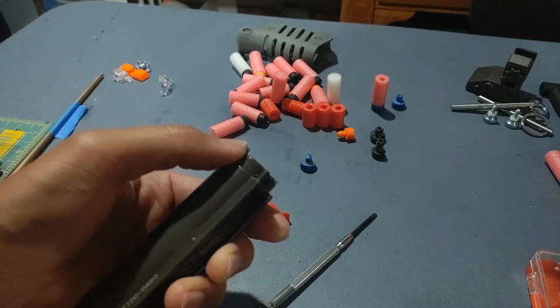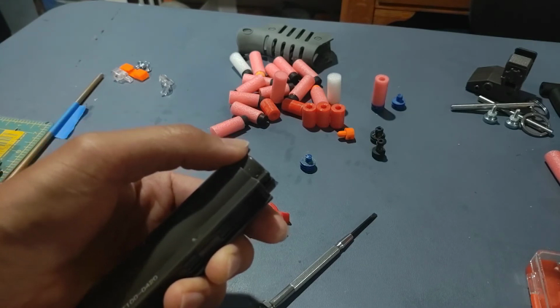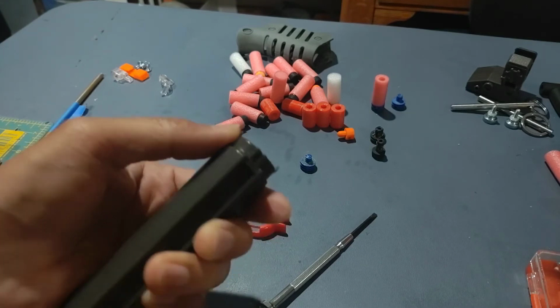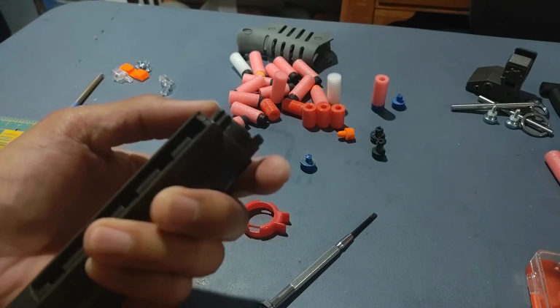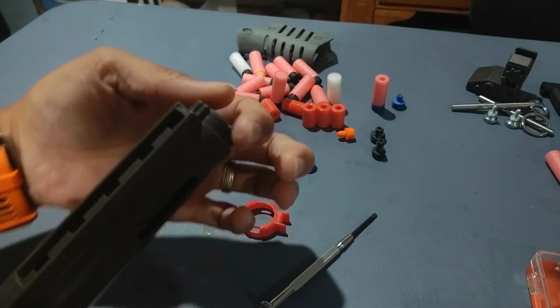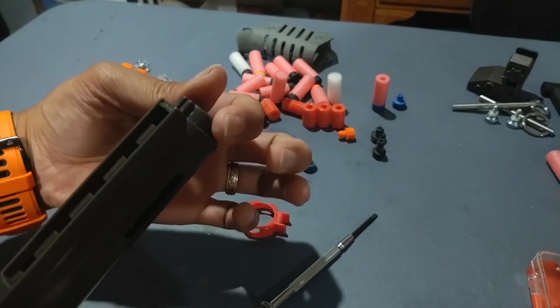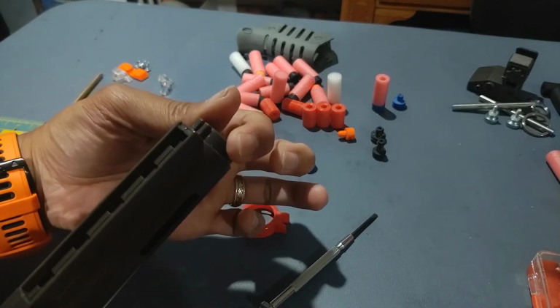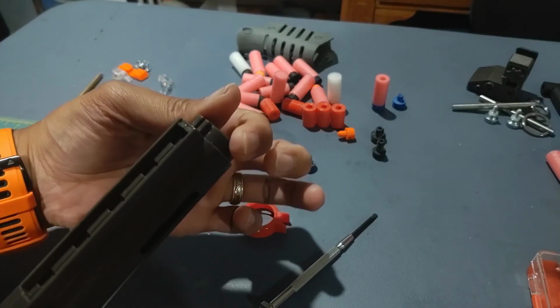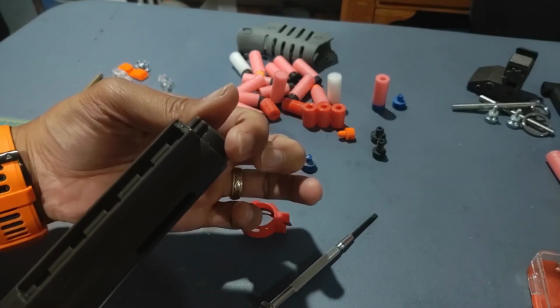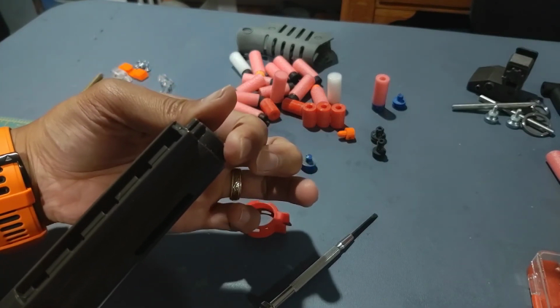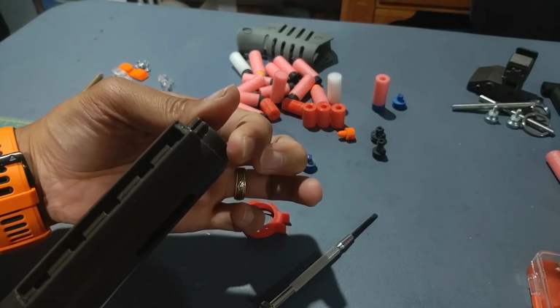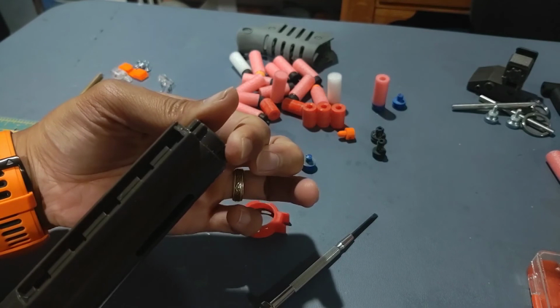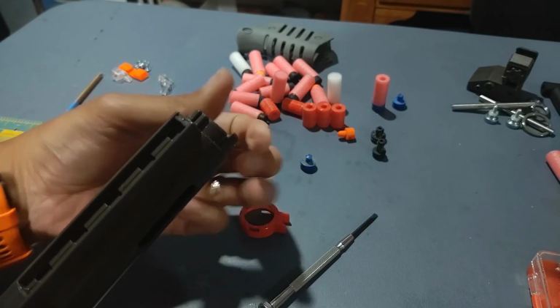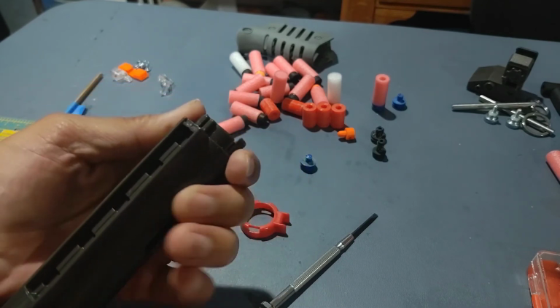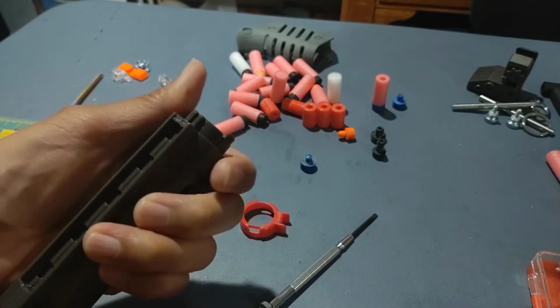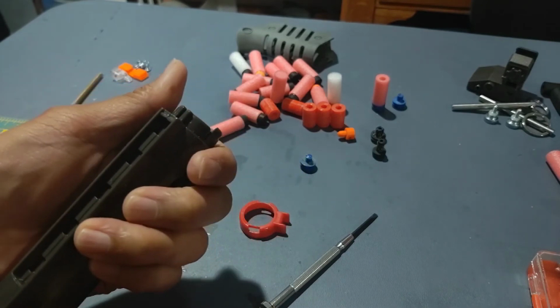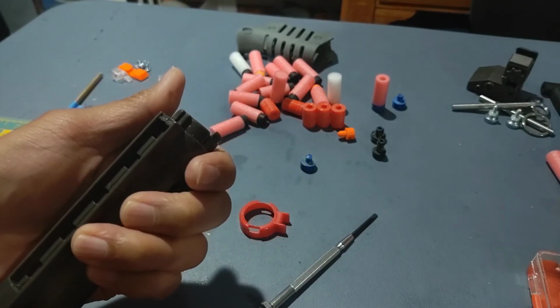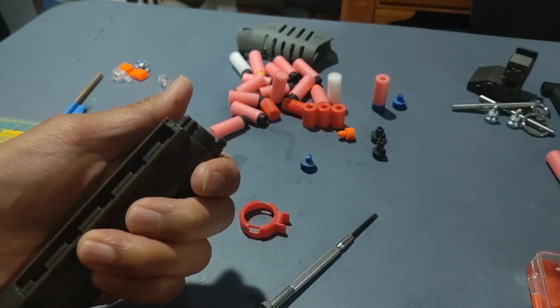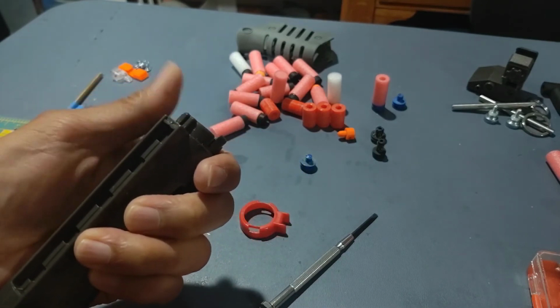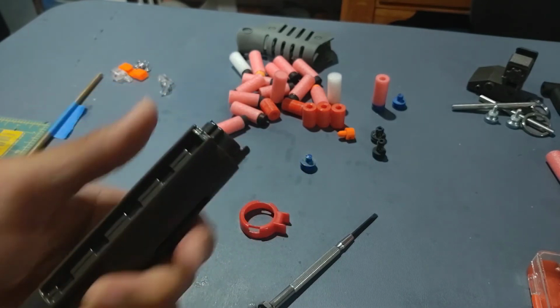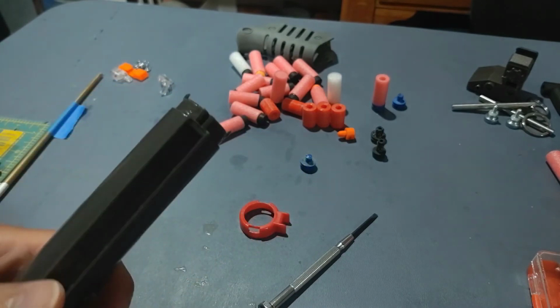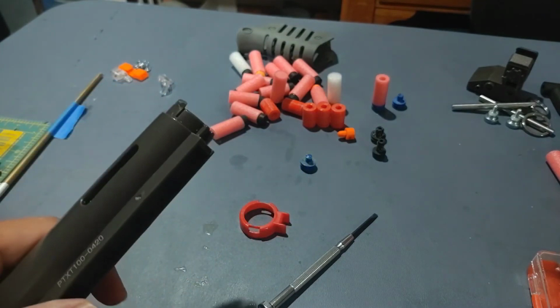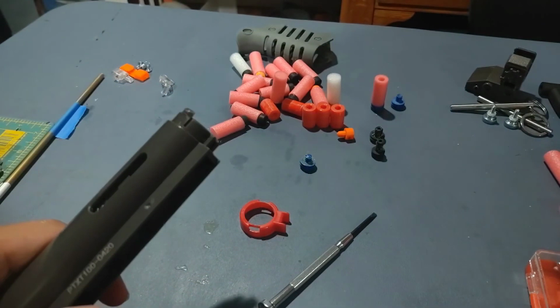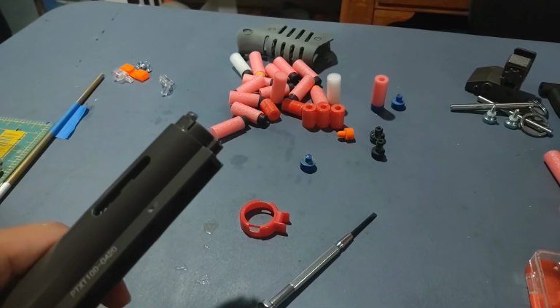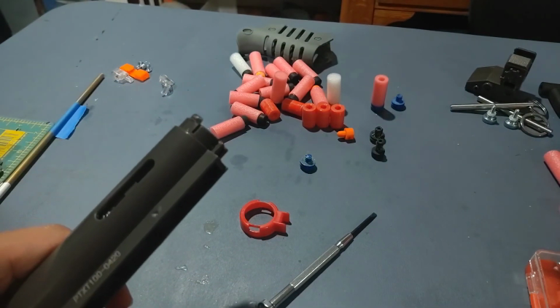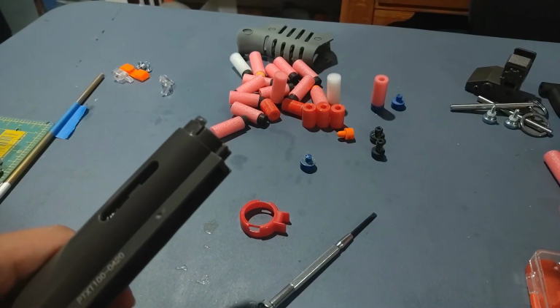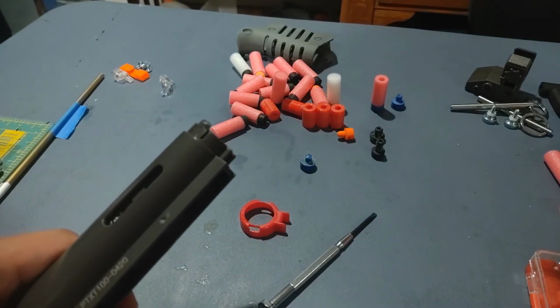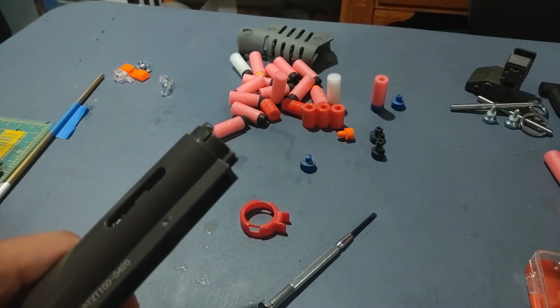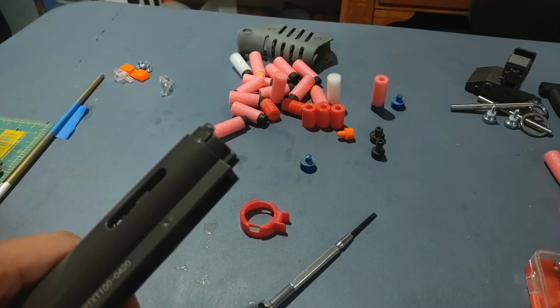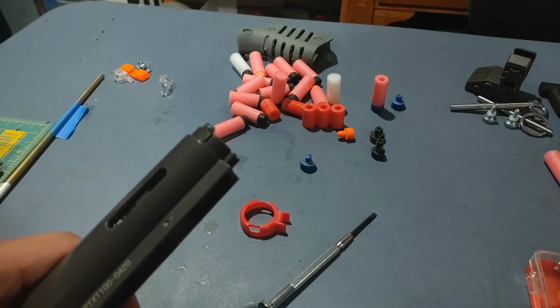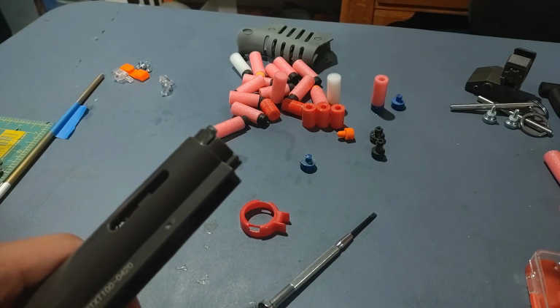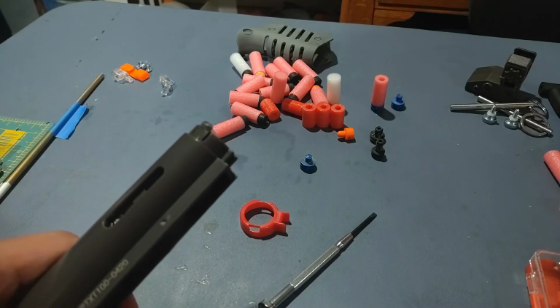You'll be able to push these tabs in, and using some leverage you can take off that ring pretty easily every time.